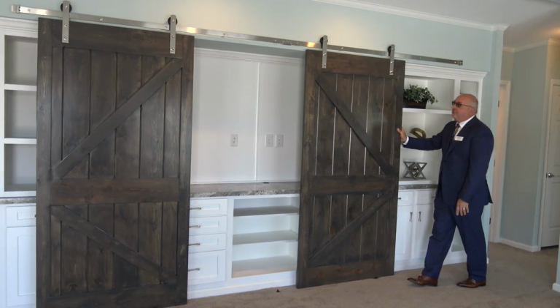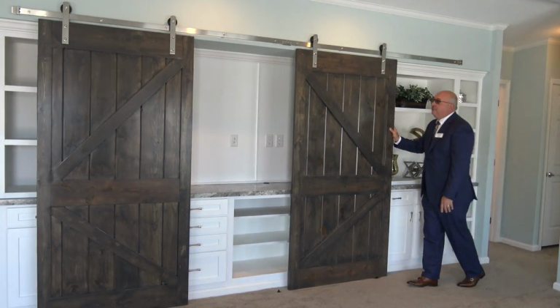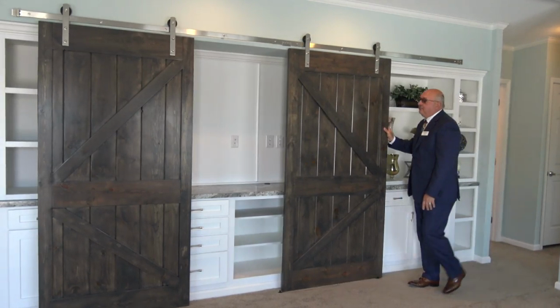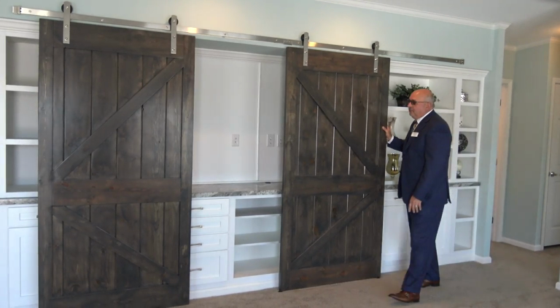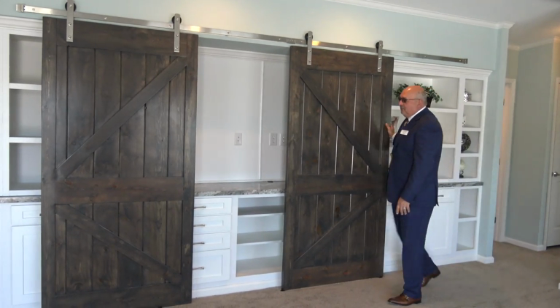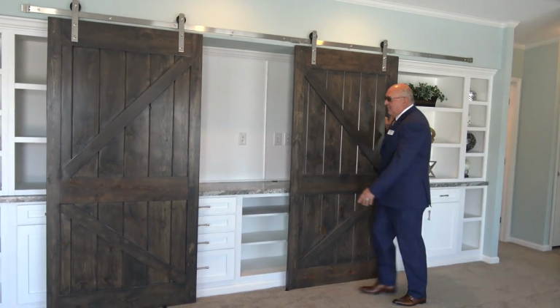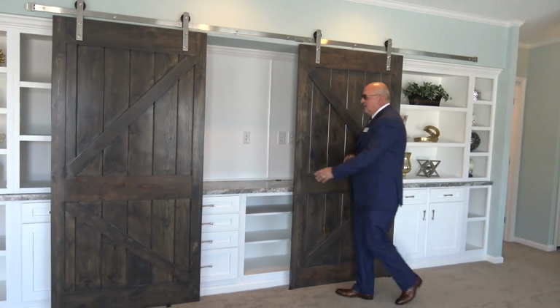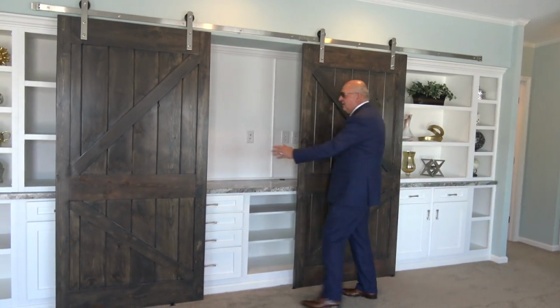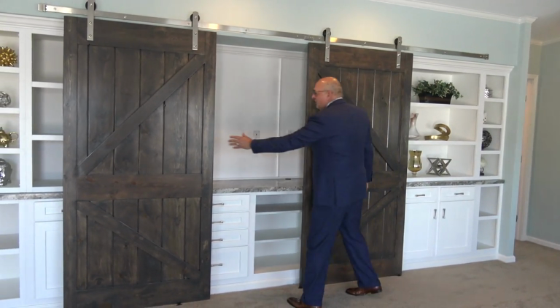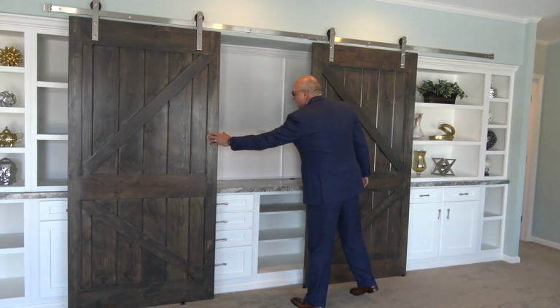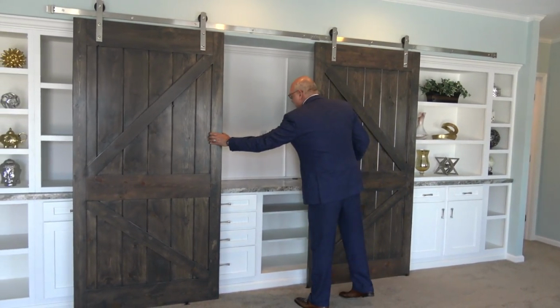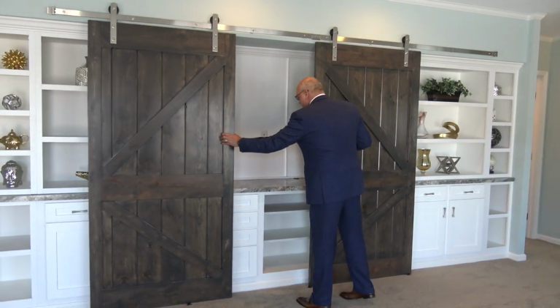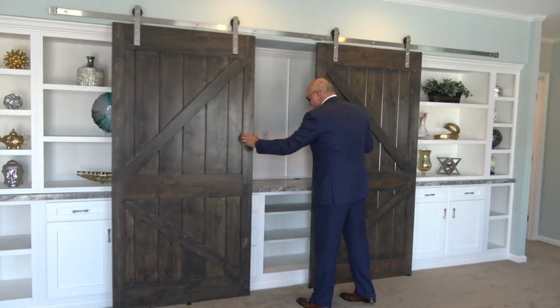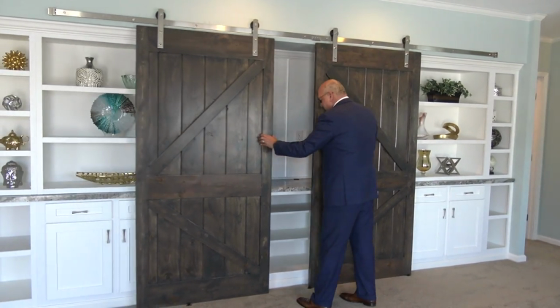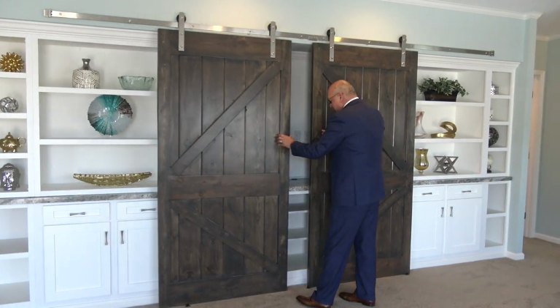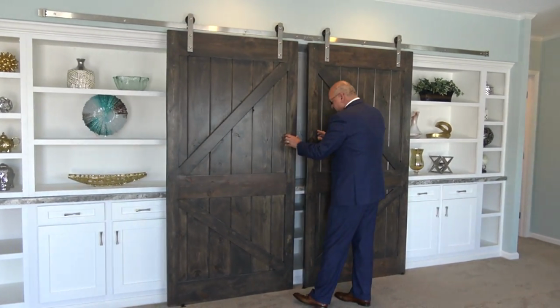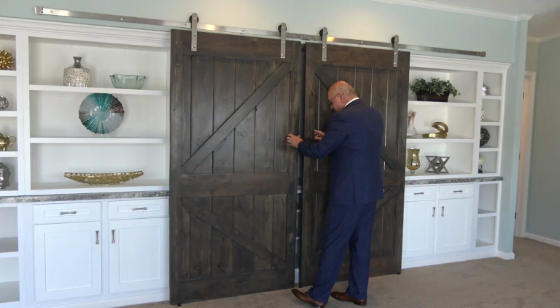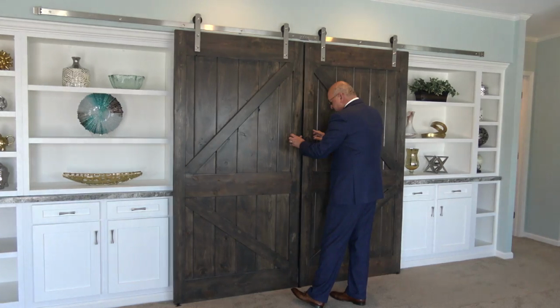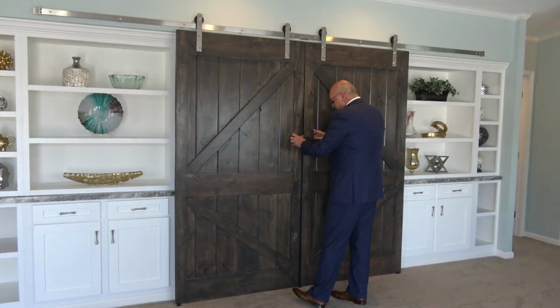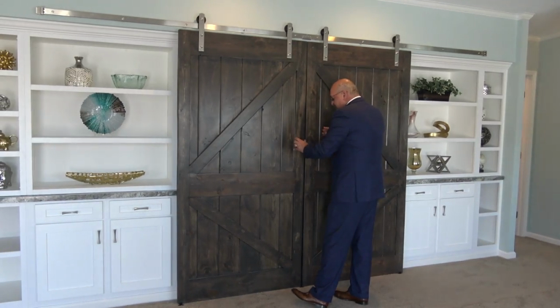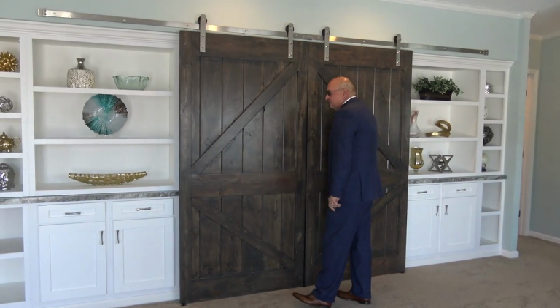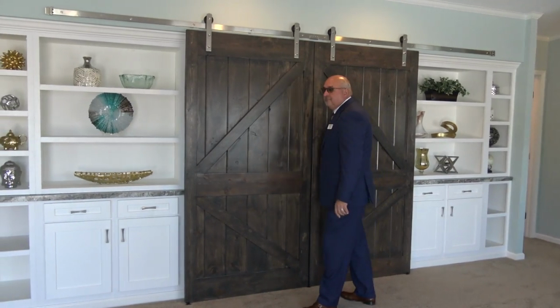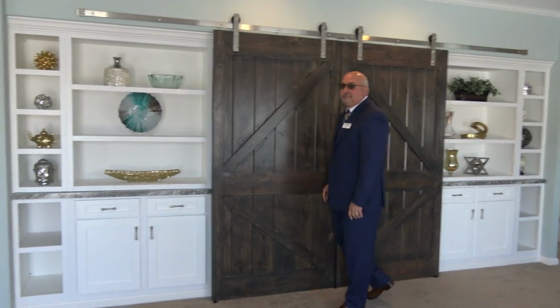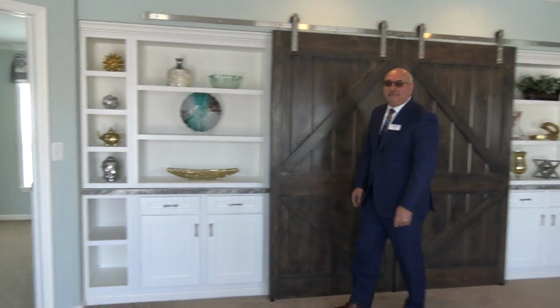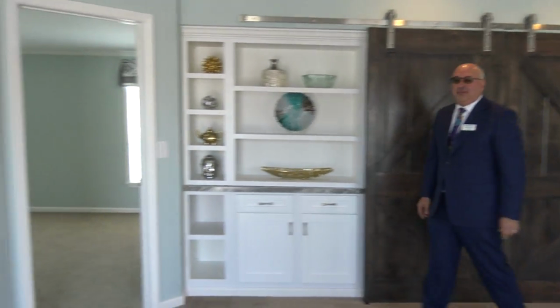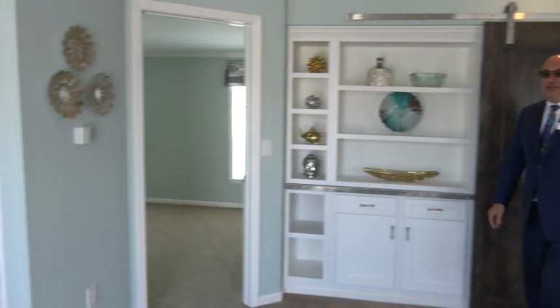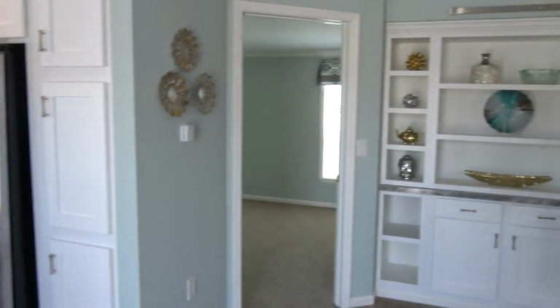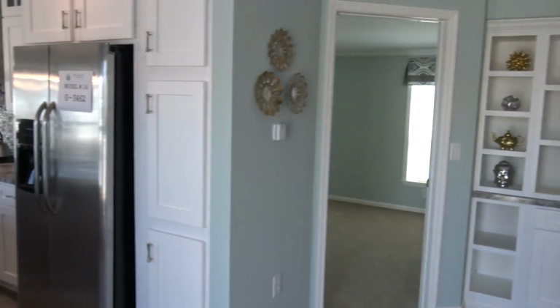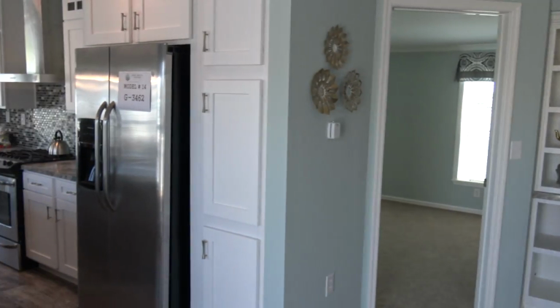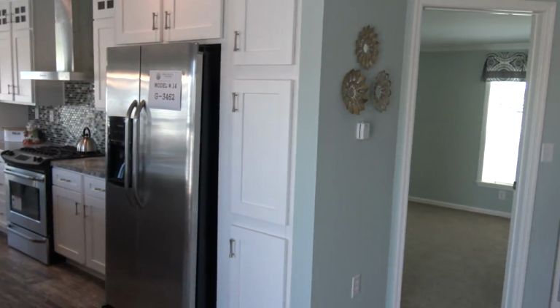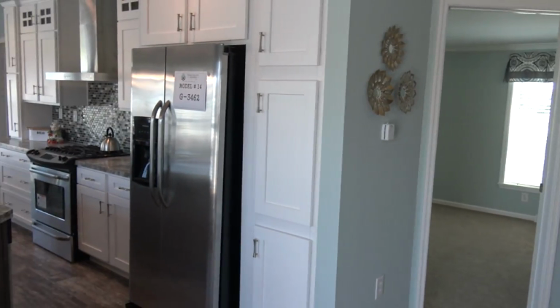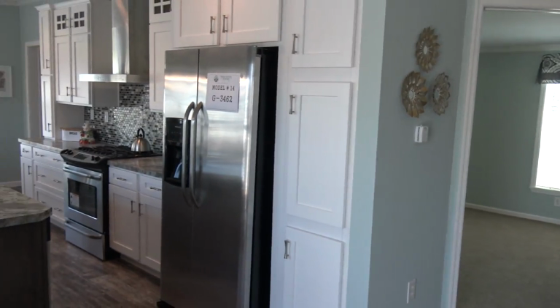We've got Wayne Finnelli showing us around today — he's the president of Pleasant Valley Homes. Thank you, Wayne, my Vanna for the day.